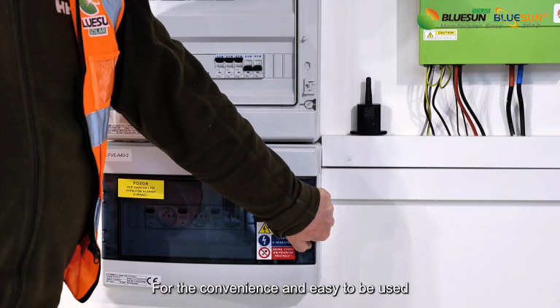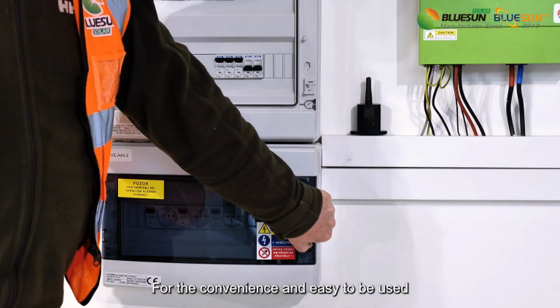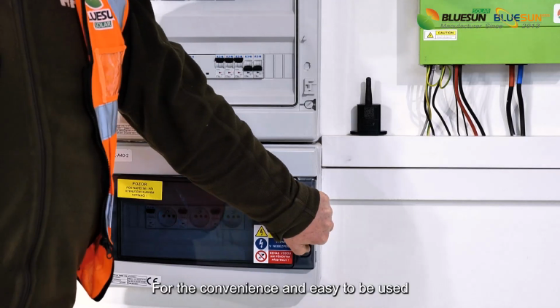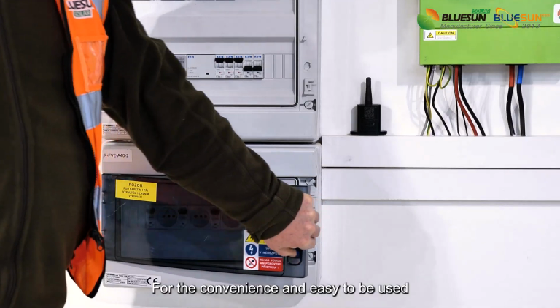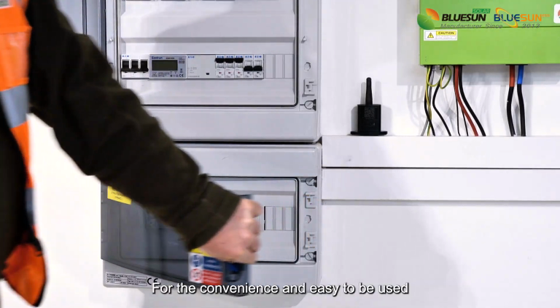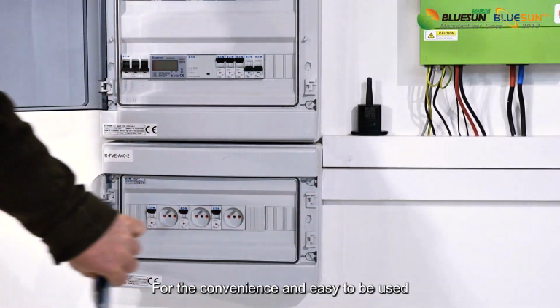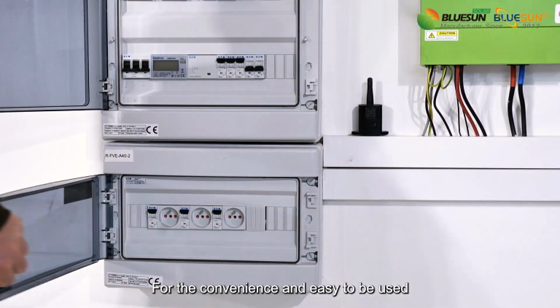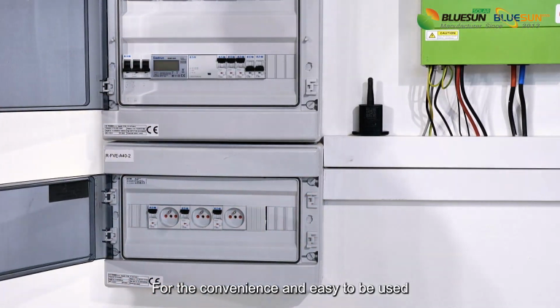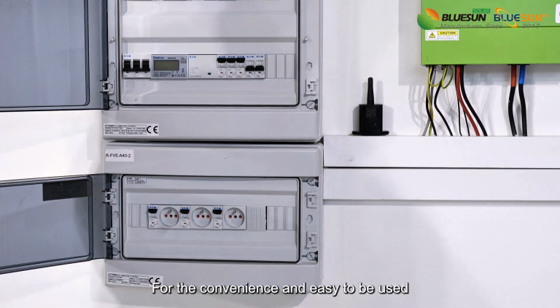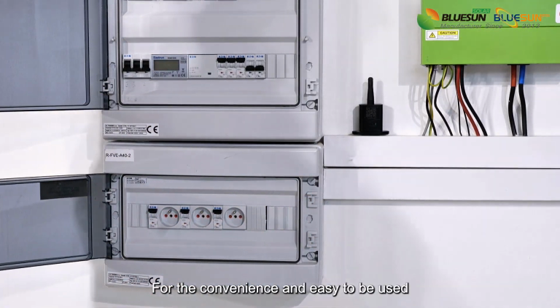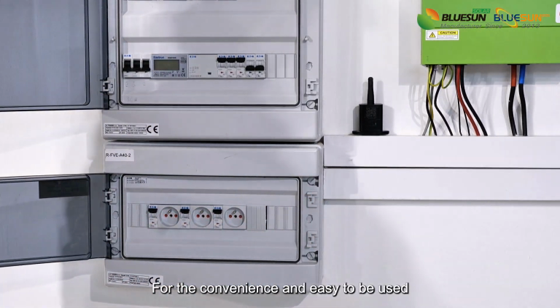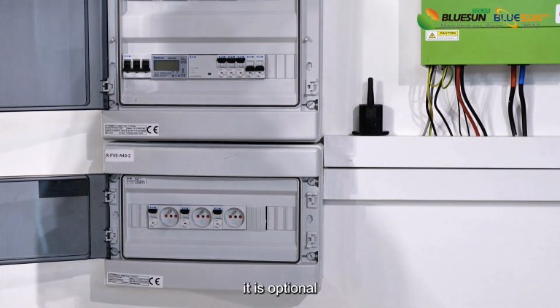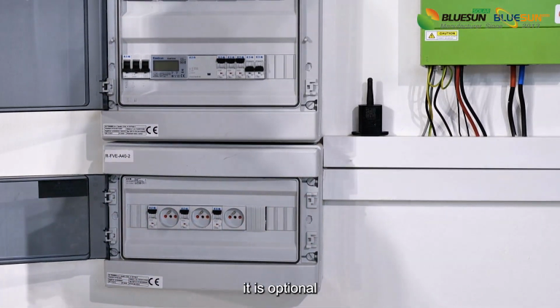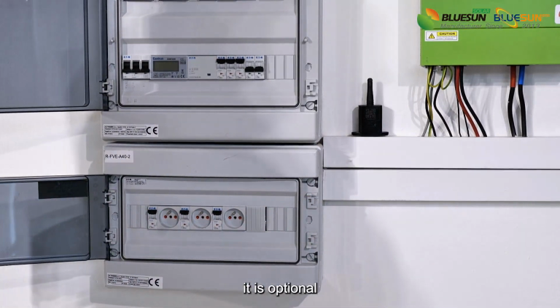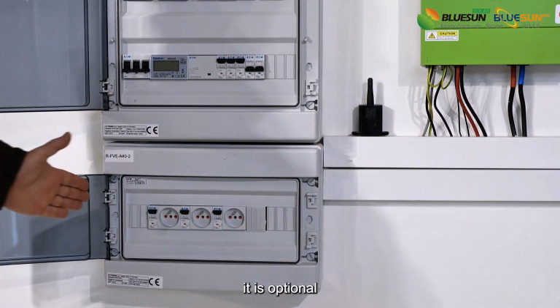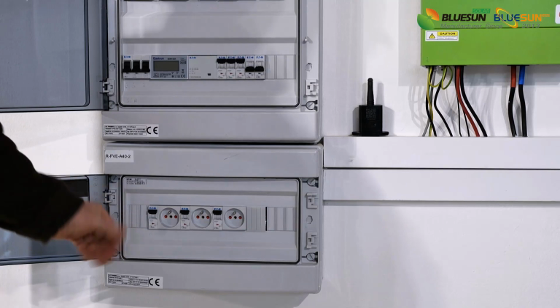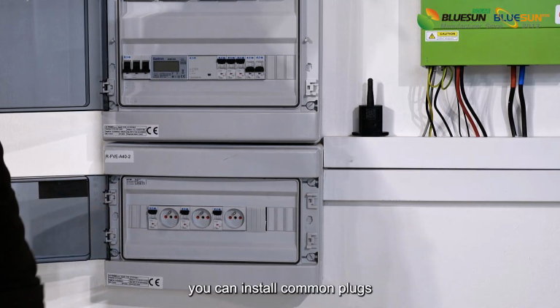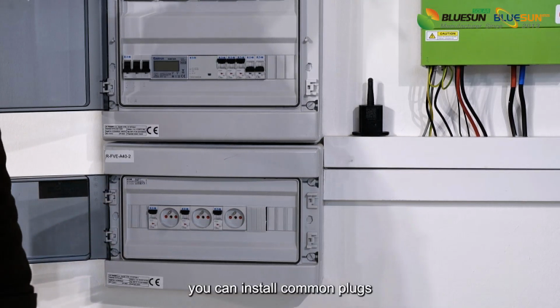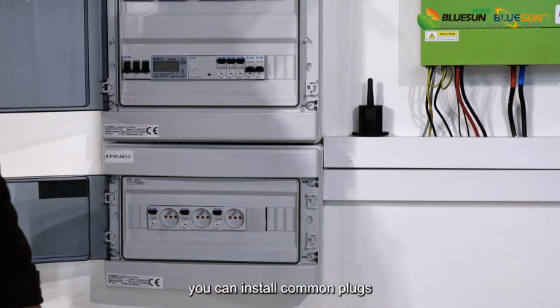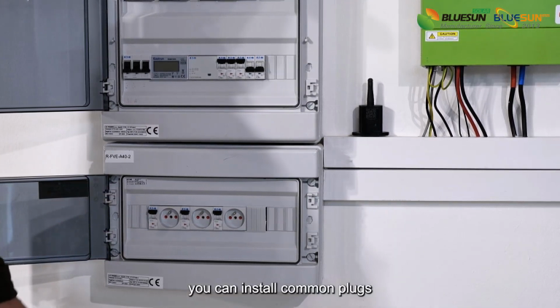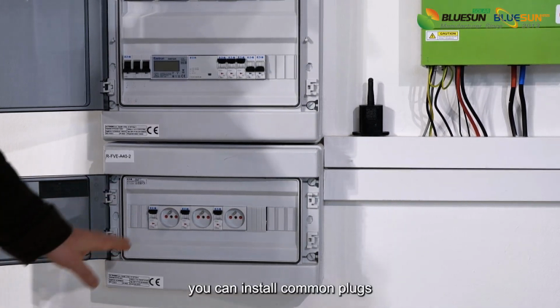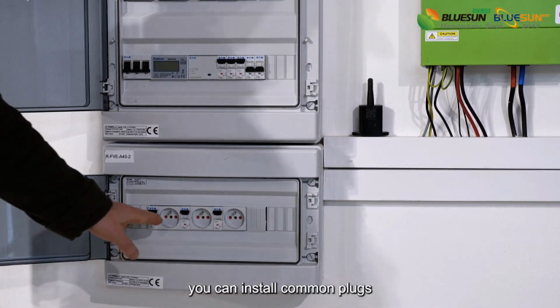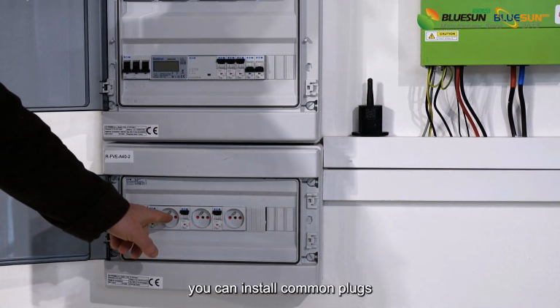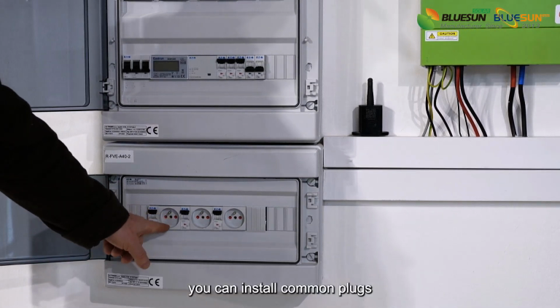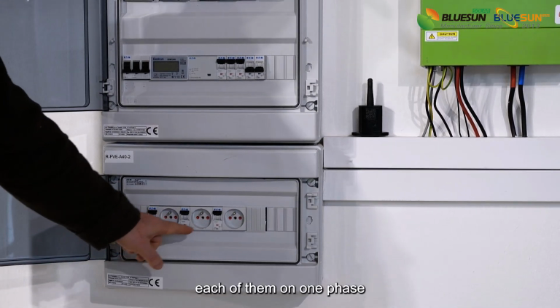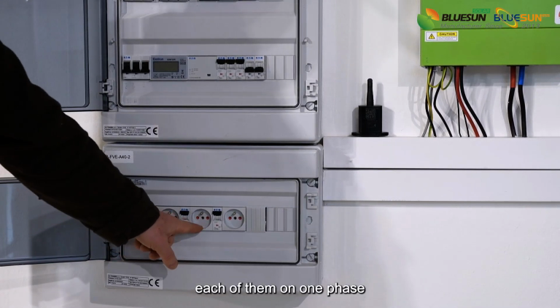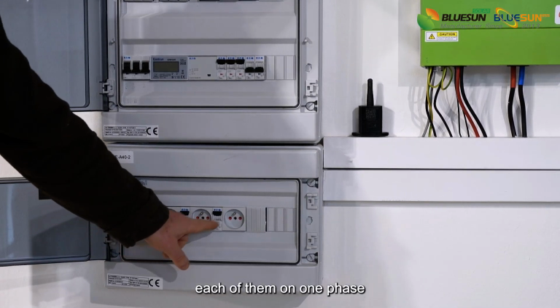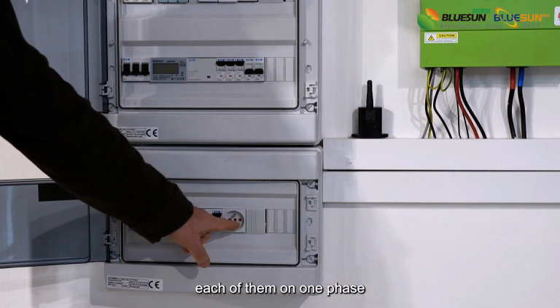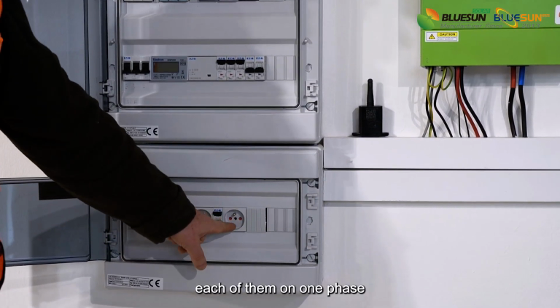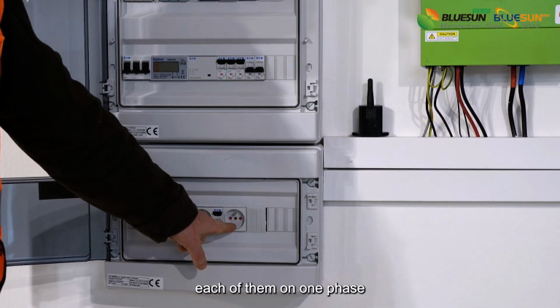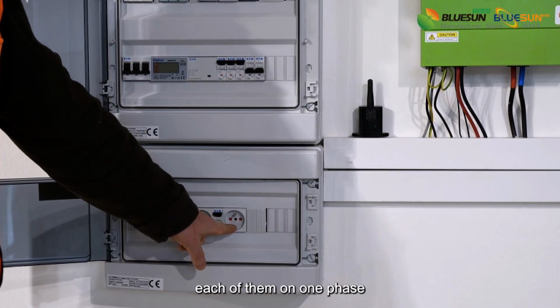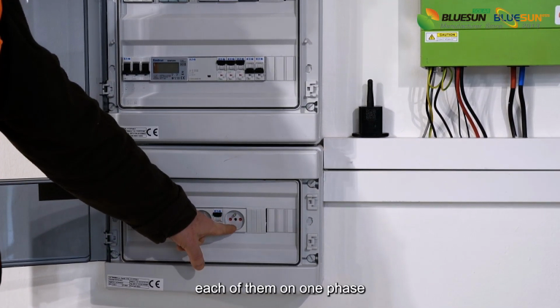For convenience and ease of use, it's optional — you can install common plugs, each of them on one phase.